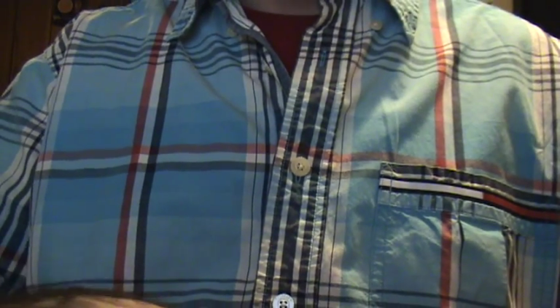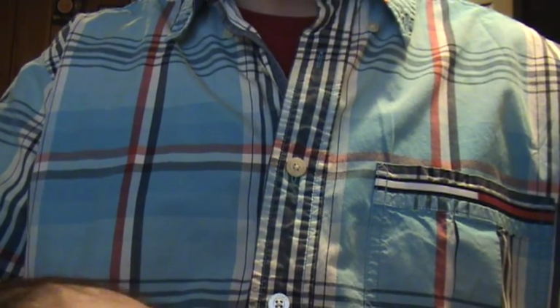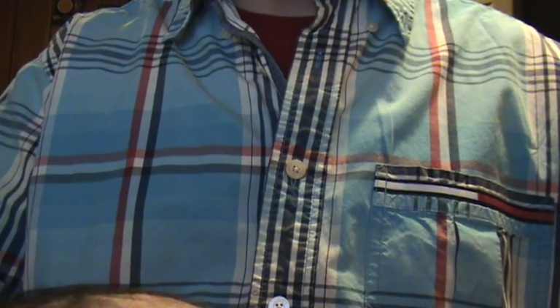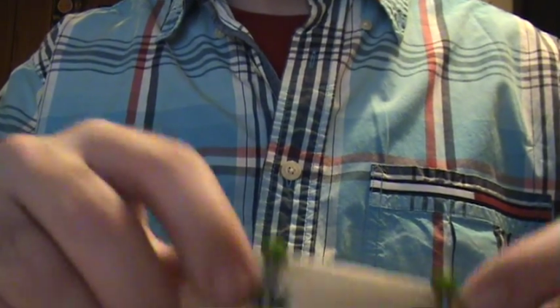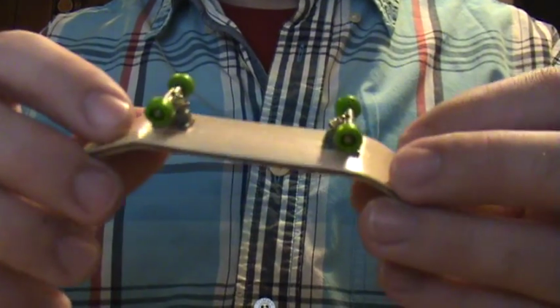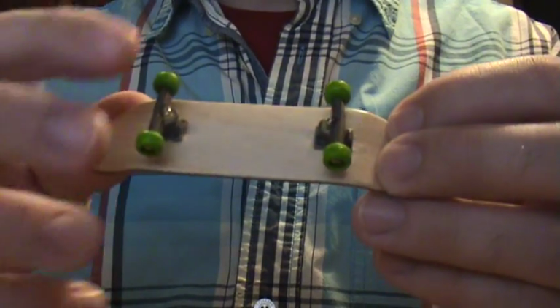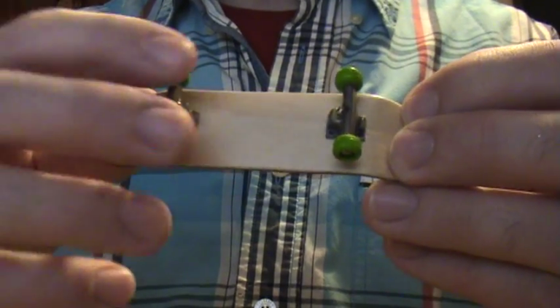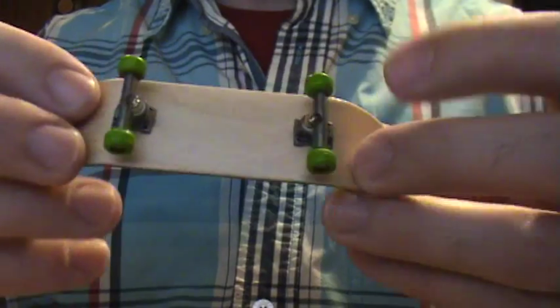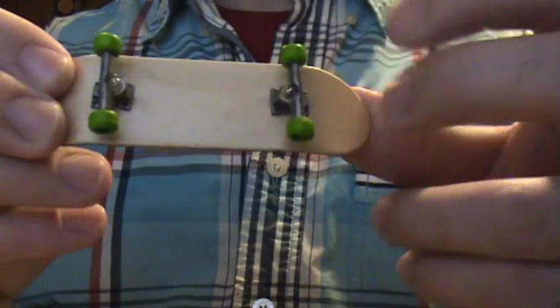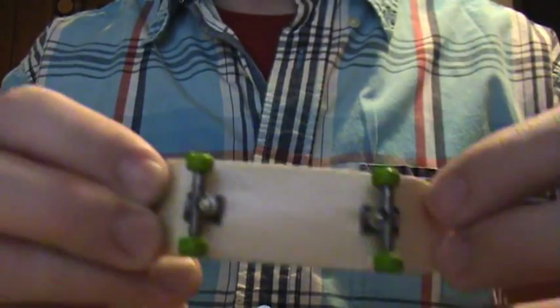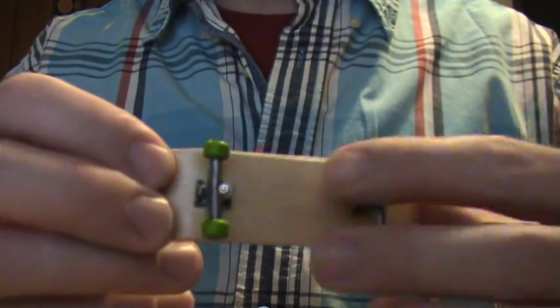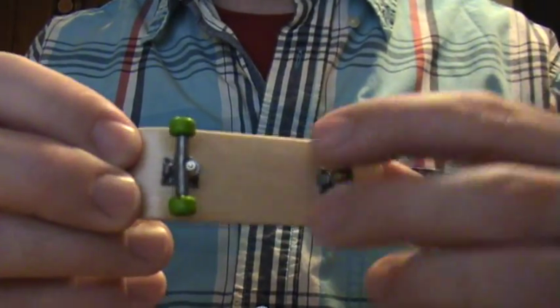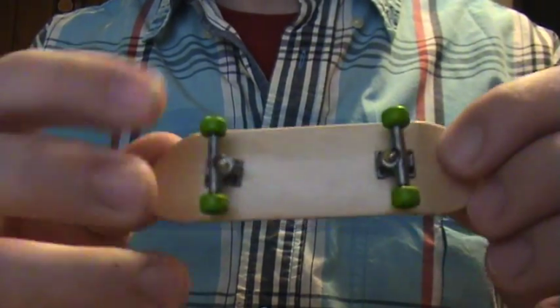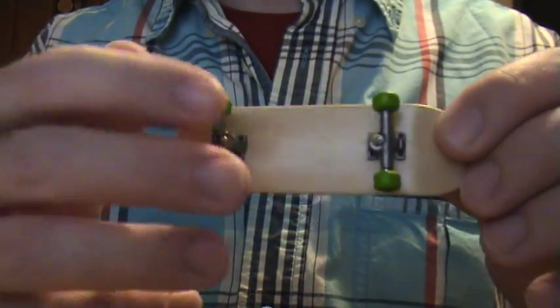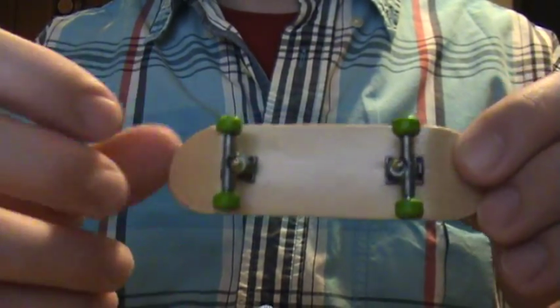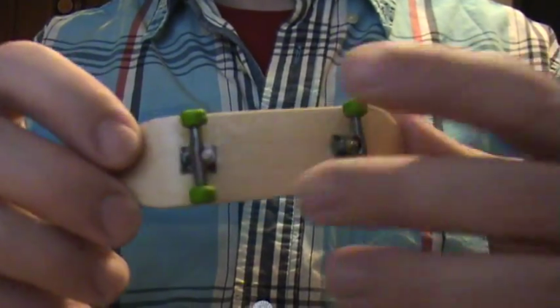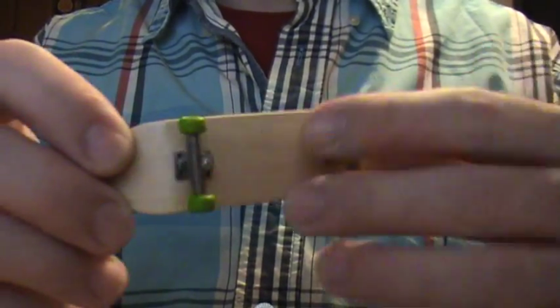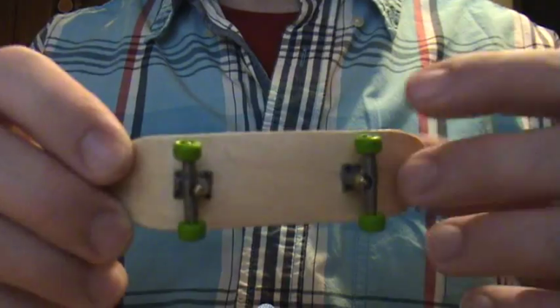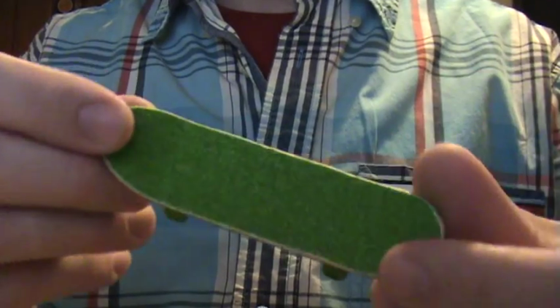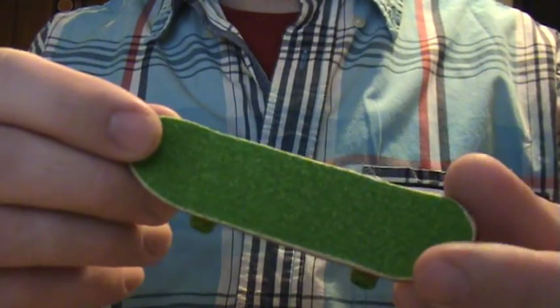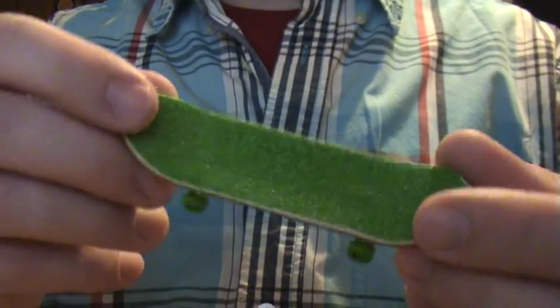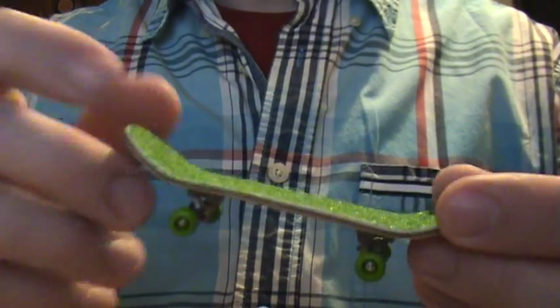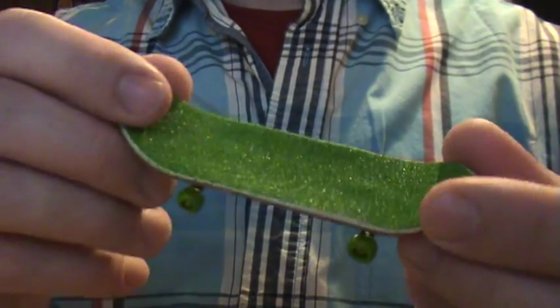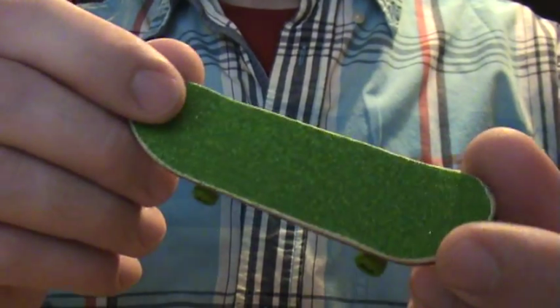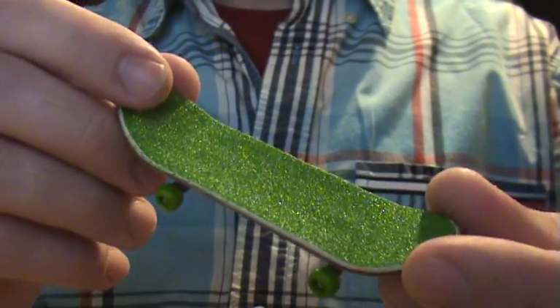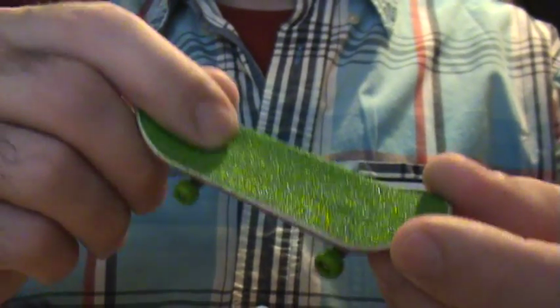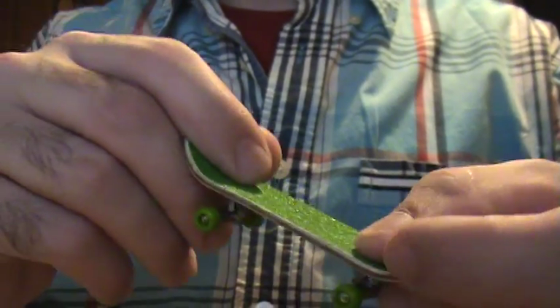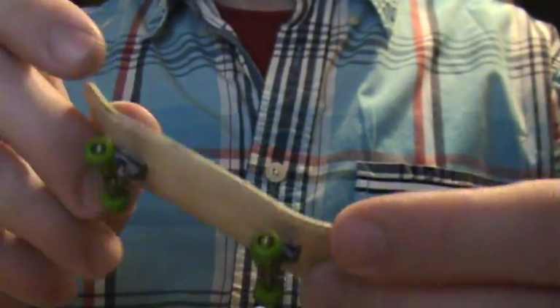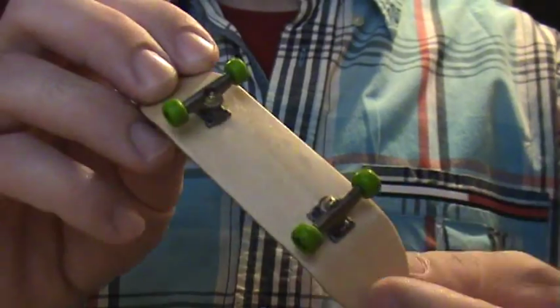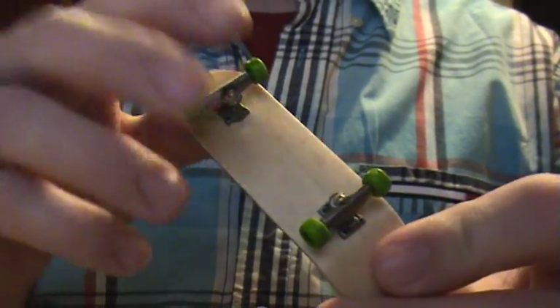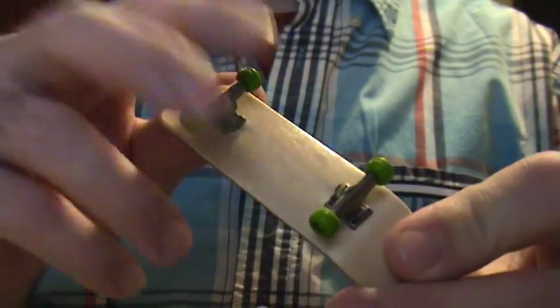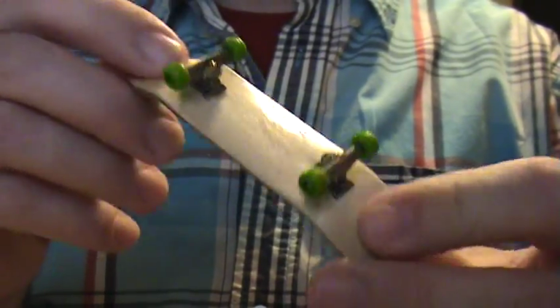They probably roll about as good as Tech Deck wheels, maybe a hair better, because everything's better than stock Tech Deck — especially the color. For $2.99, I will be buying more, I'll tell you that much.